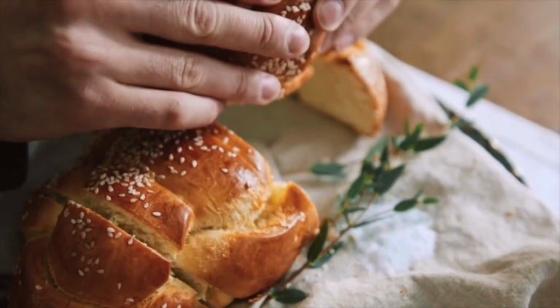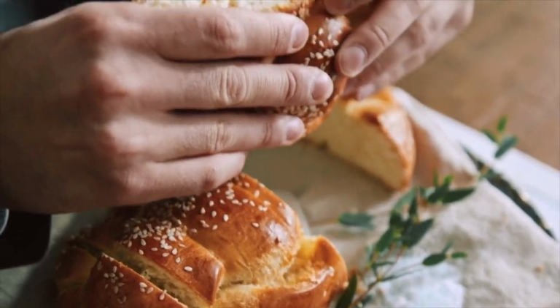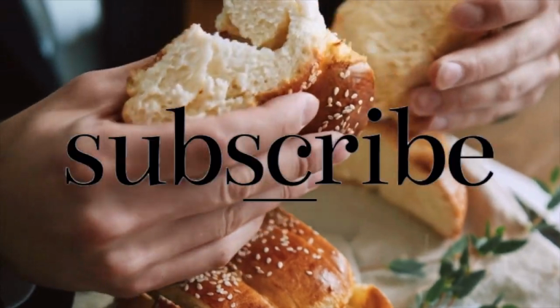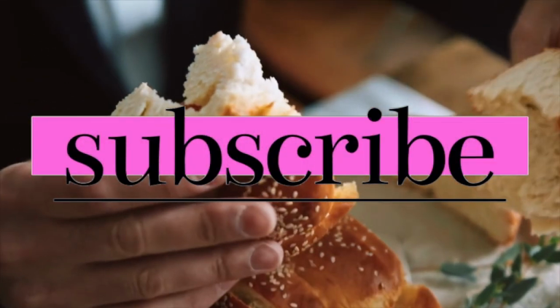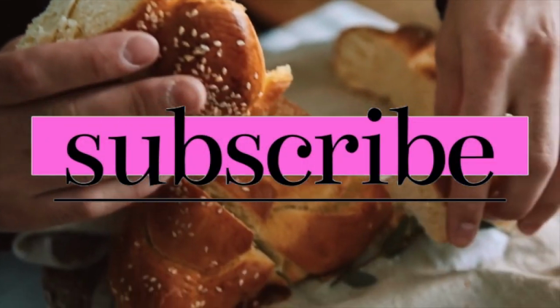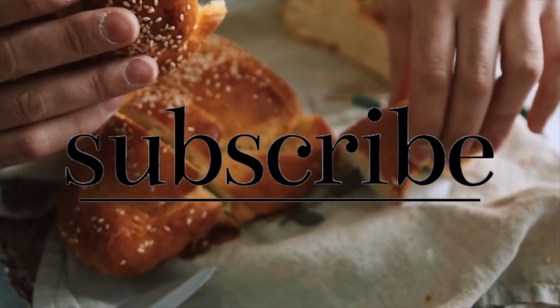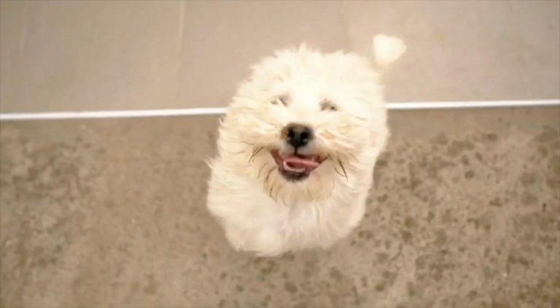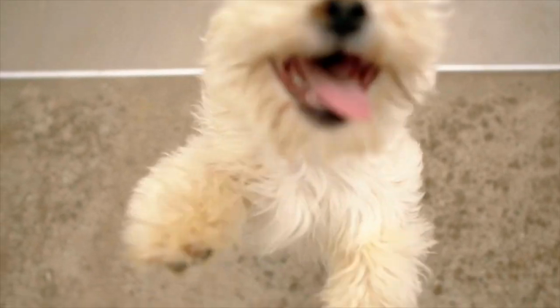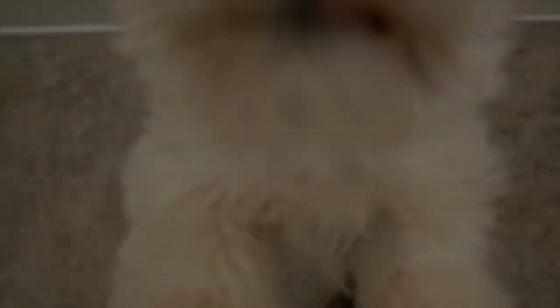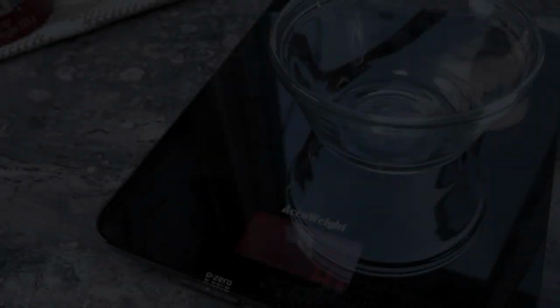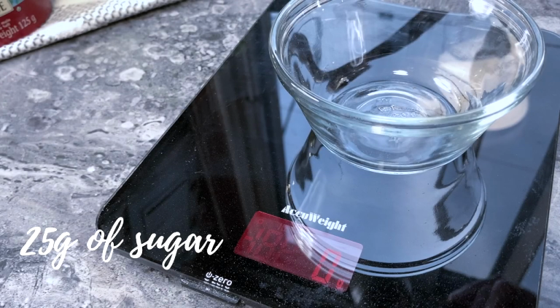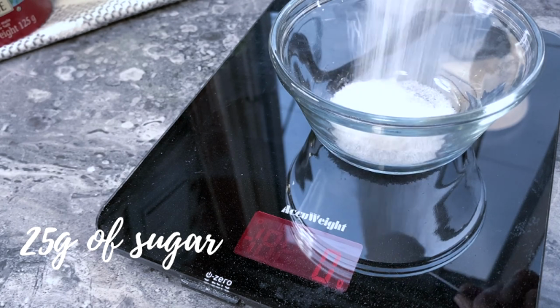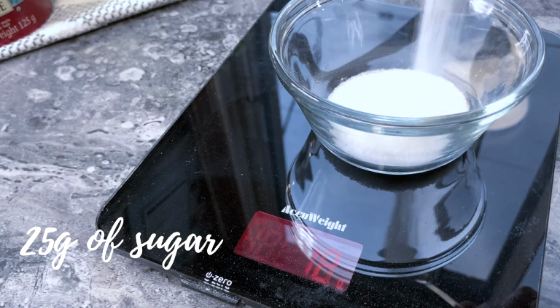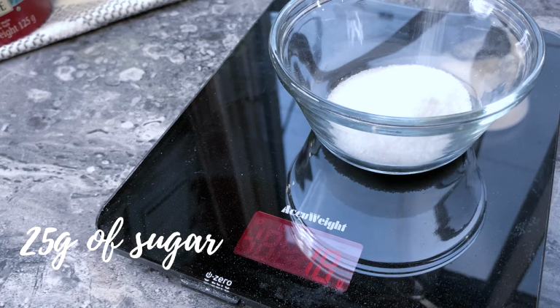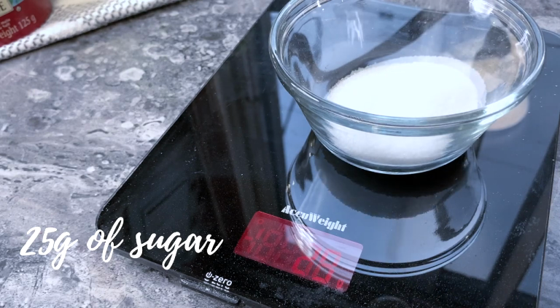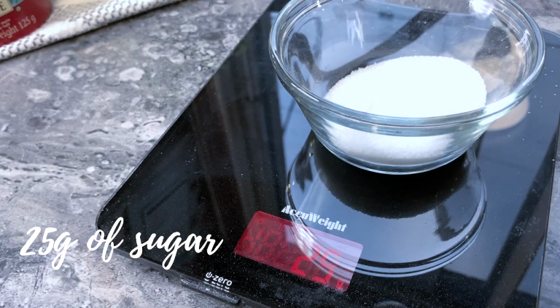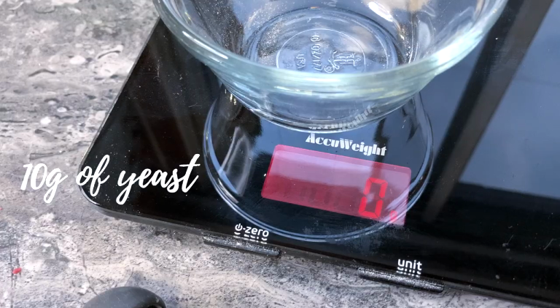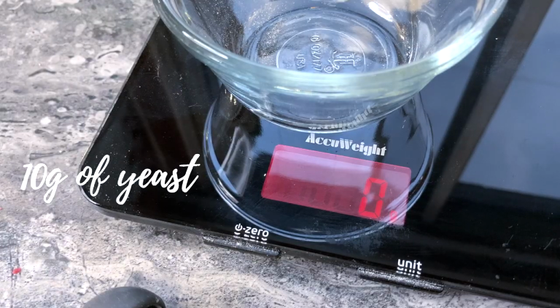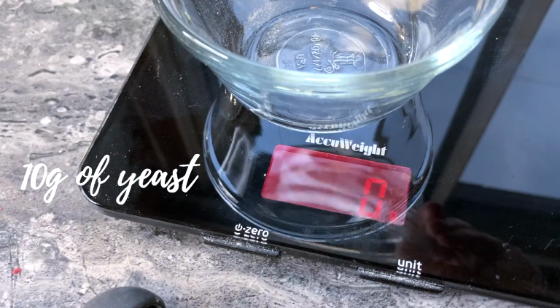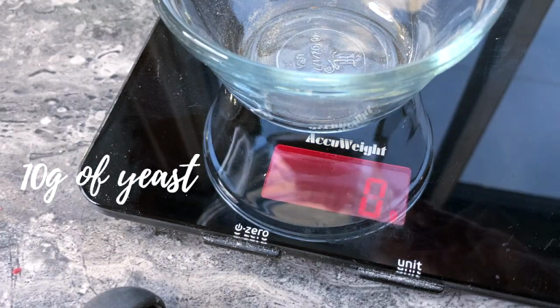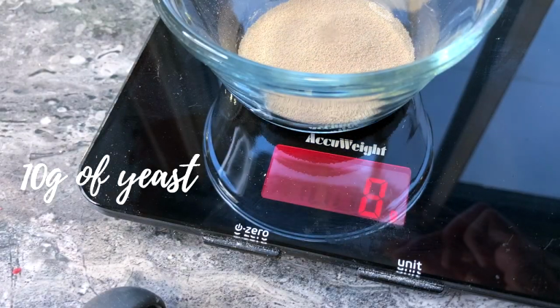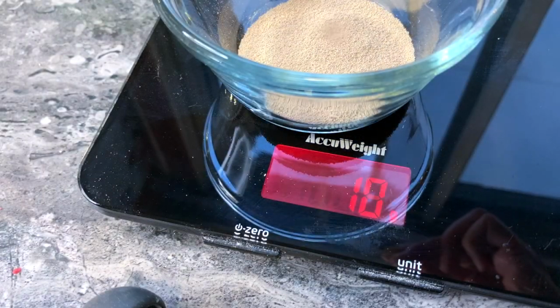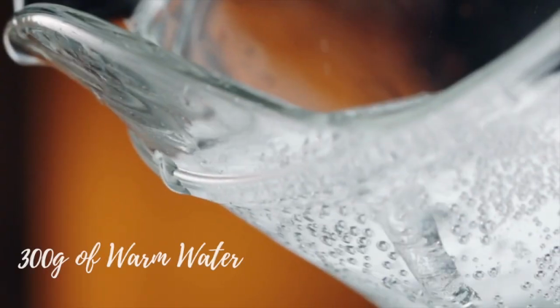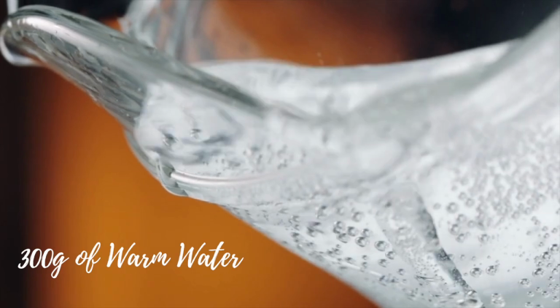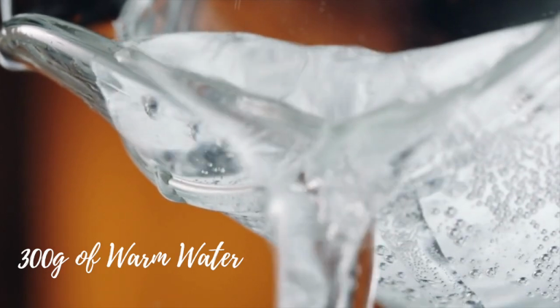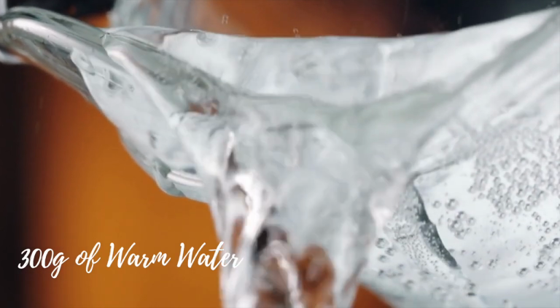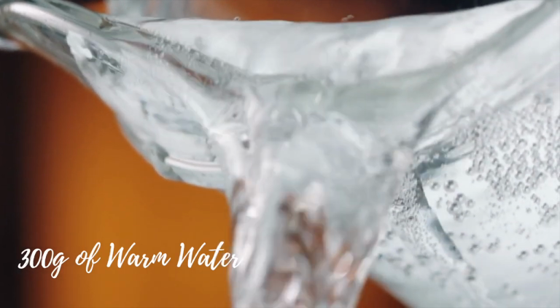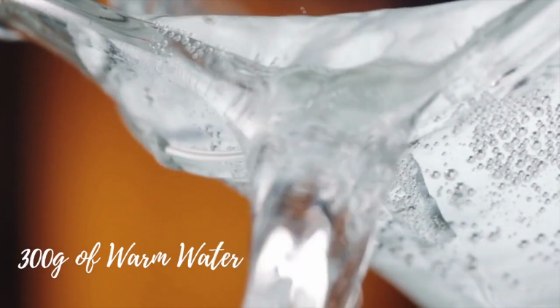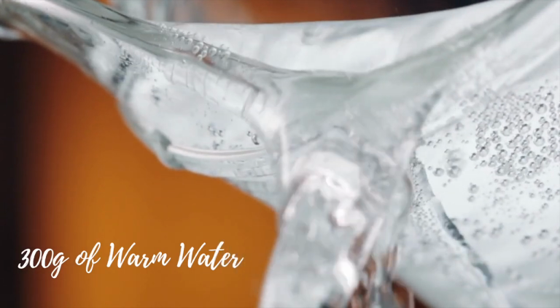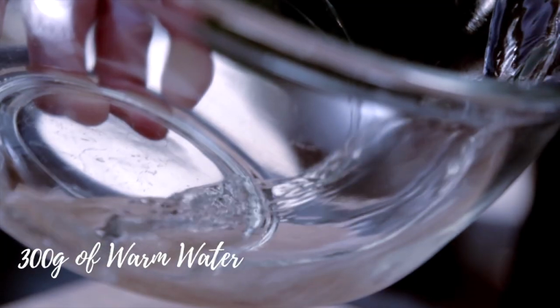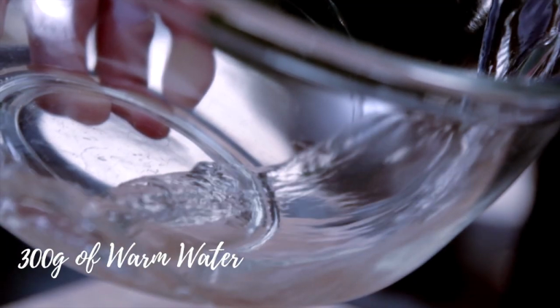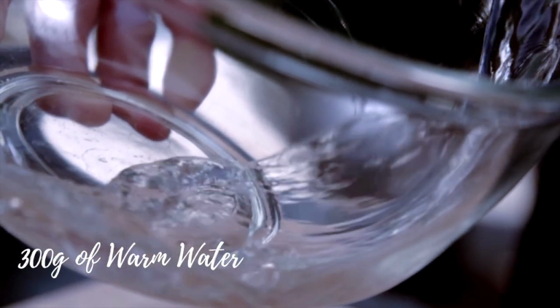If you like this kind of content all about simplifying and leading a more meaningful Jewish life, please consider subscribing. Now let's jump into it. Mix 25 grams of sugar with 10 grams of yeast in 300 grams of warm water. Put it aside for about 10 minutes to proof the yeast.